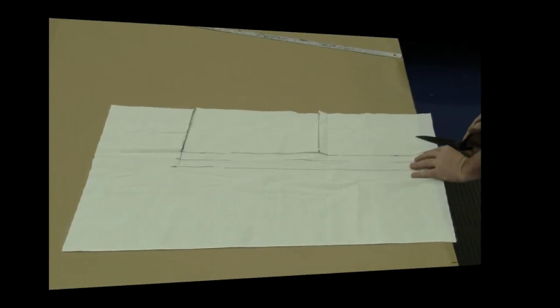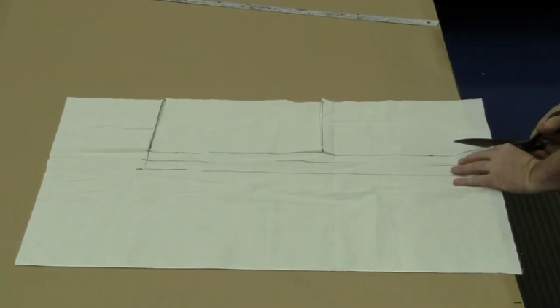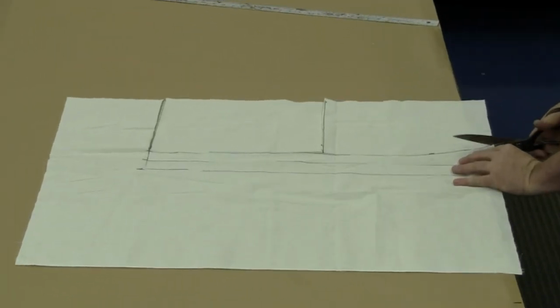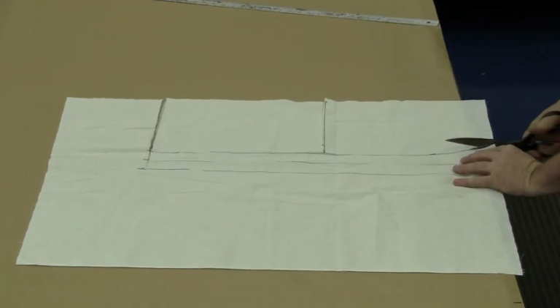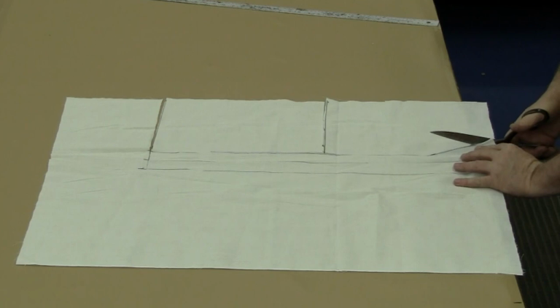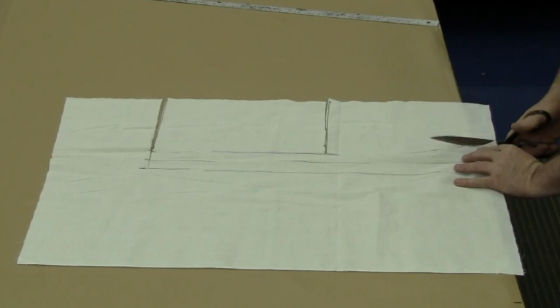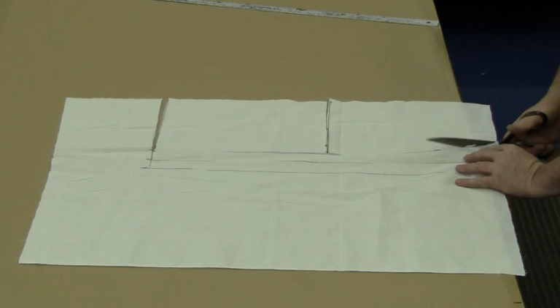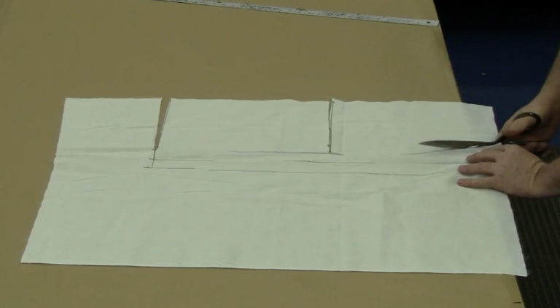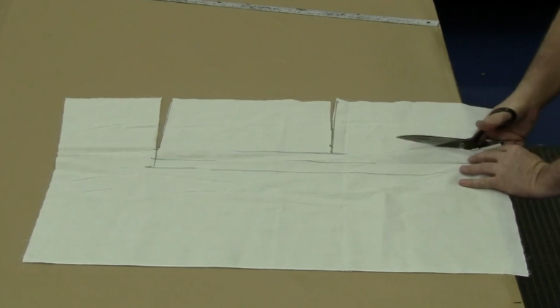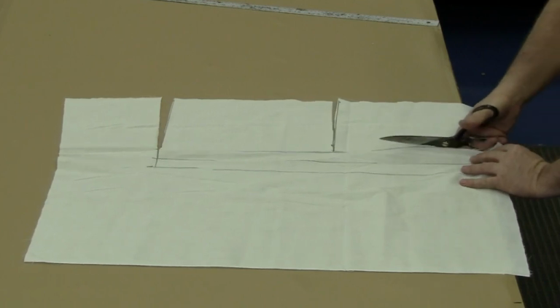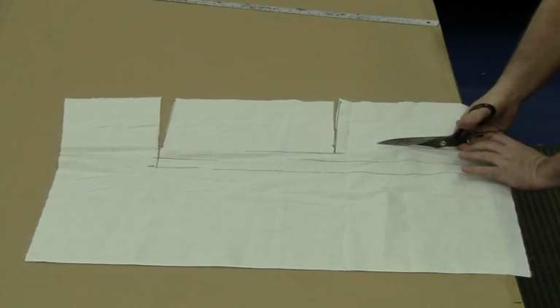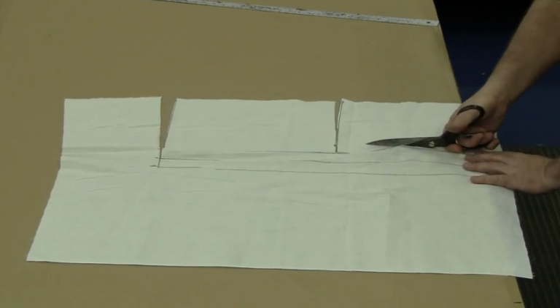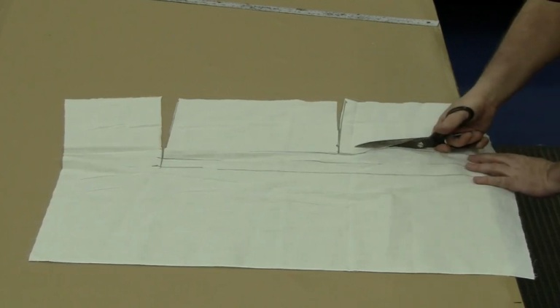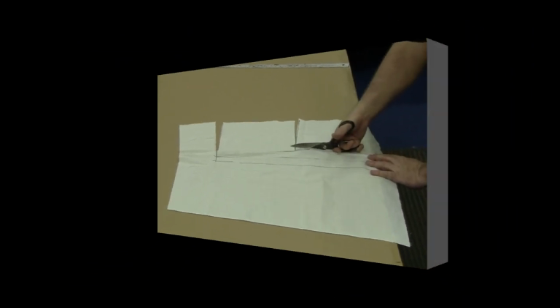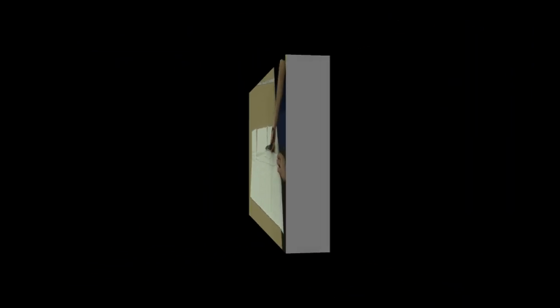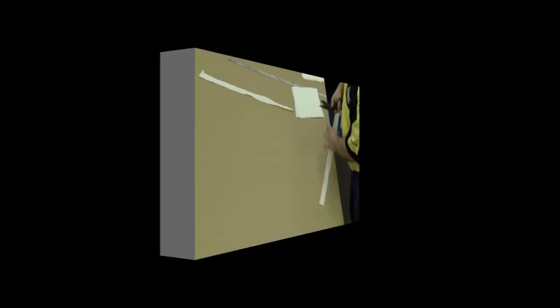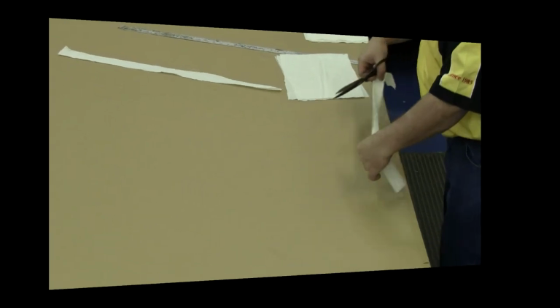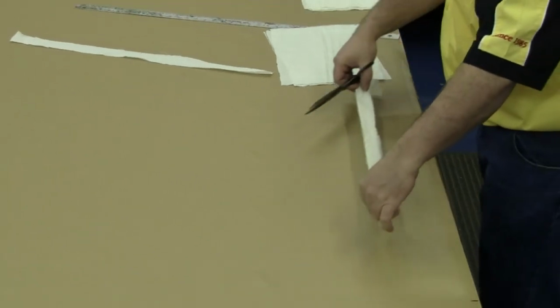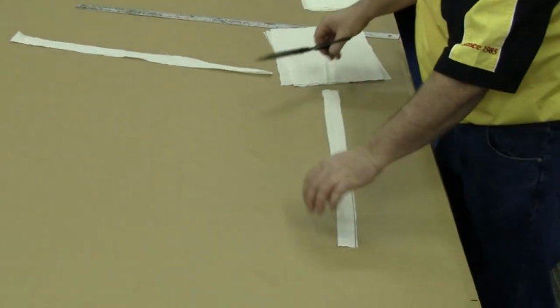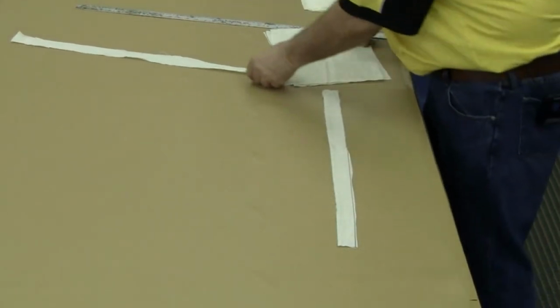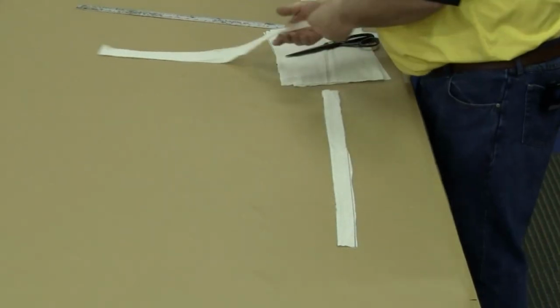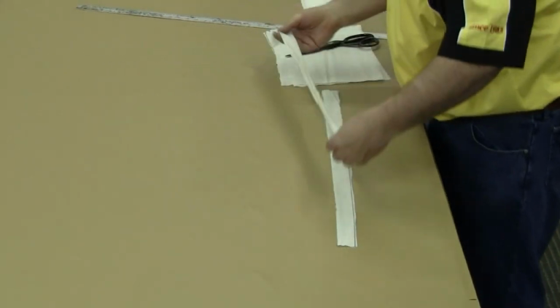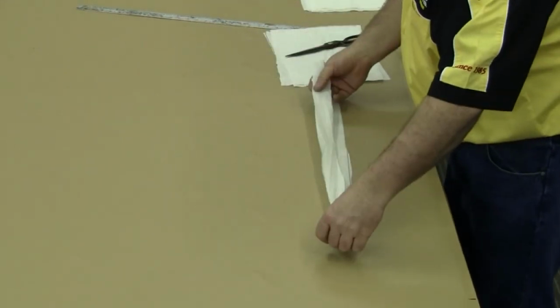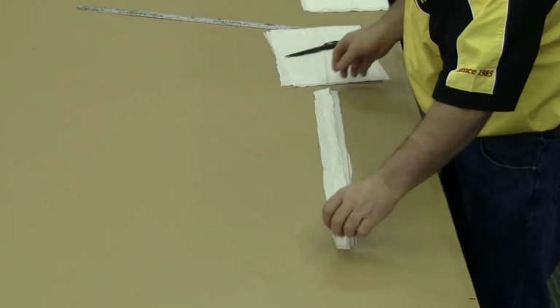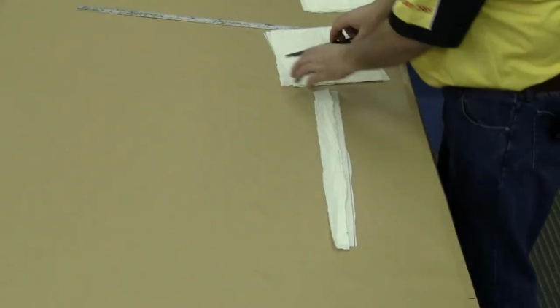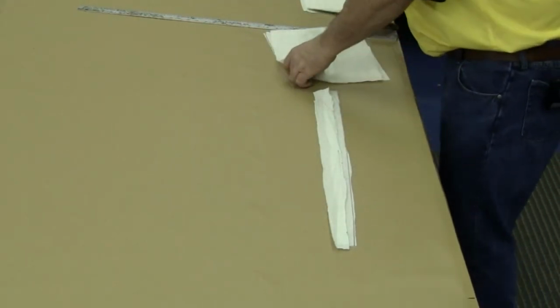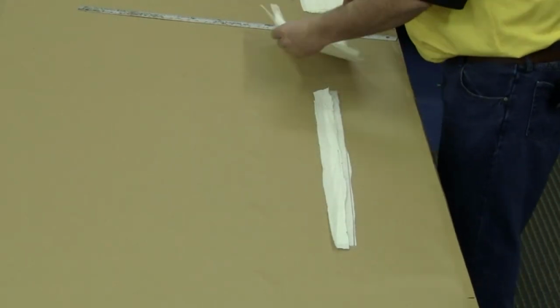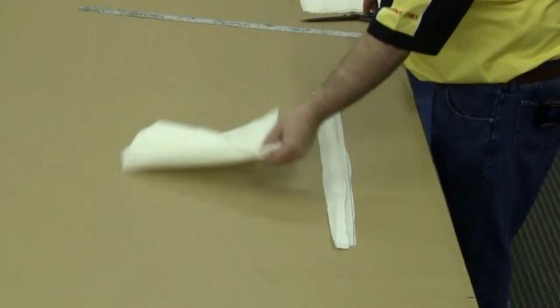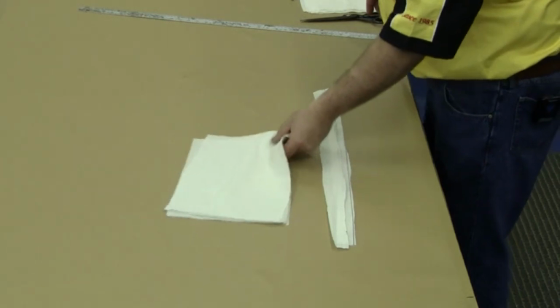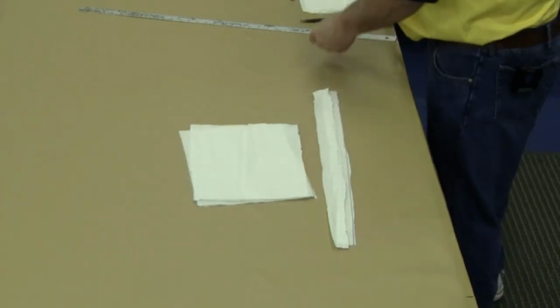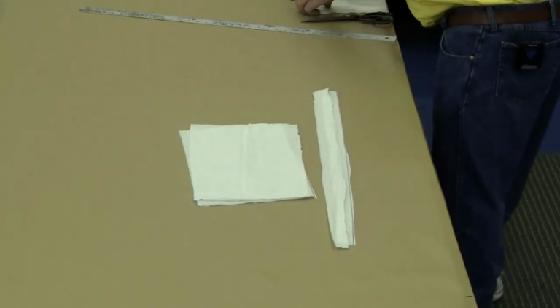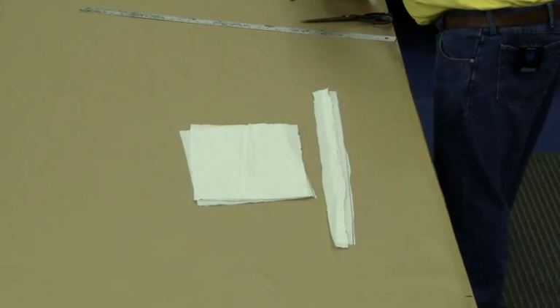We will next need to cut out our eight rectangles and two strips. Before gluing, we want to make sure that we have two strips and eight rectangles as discussed previously.